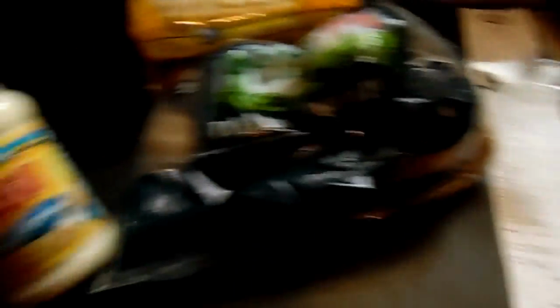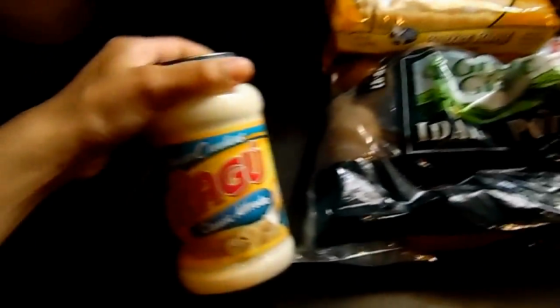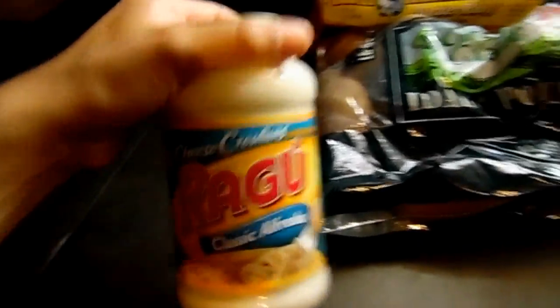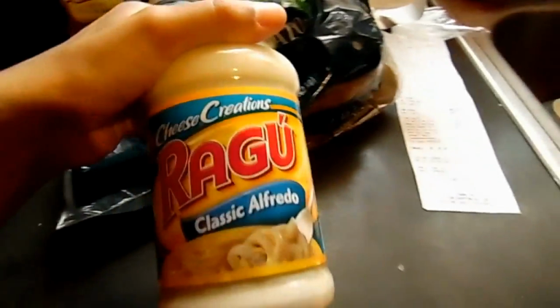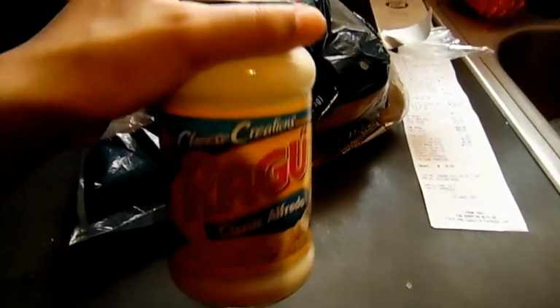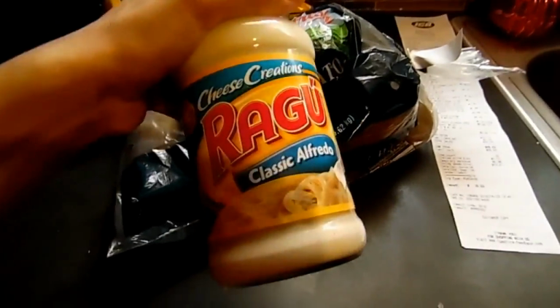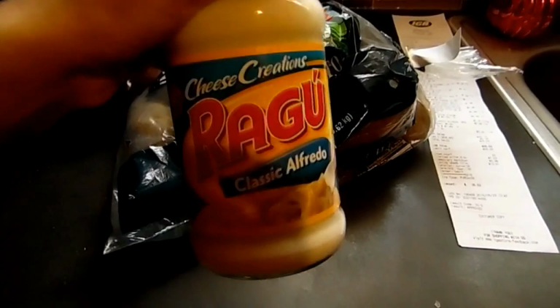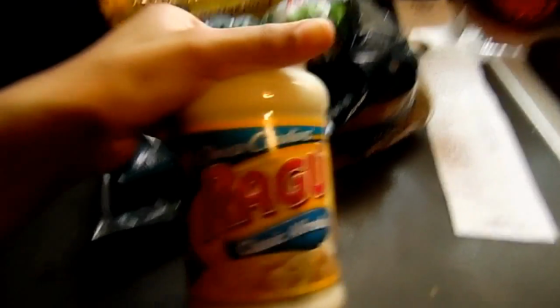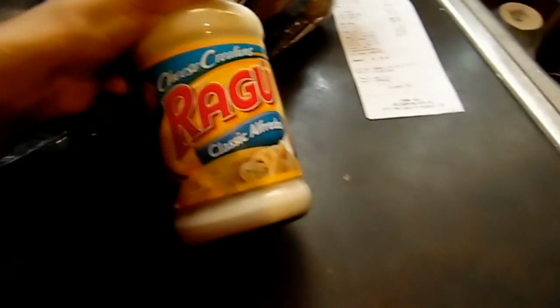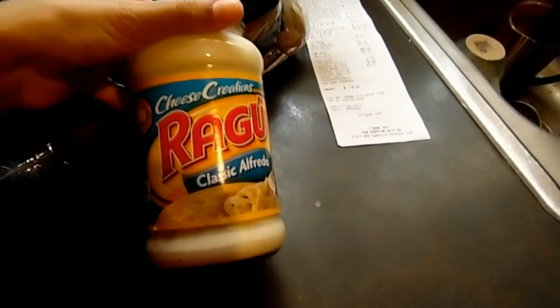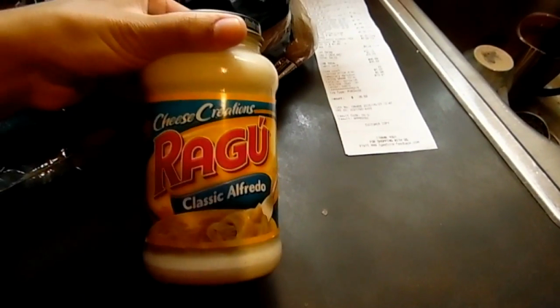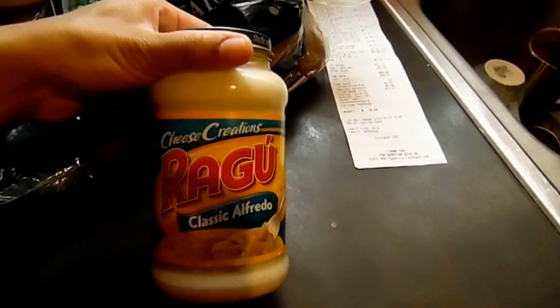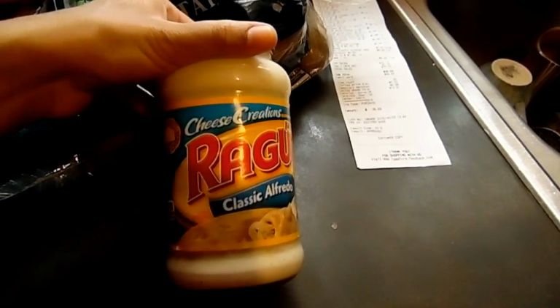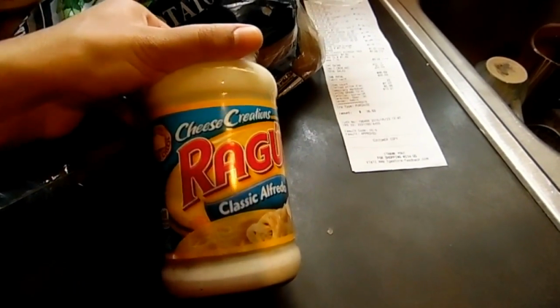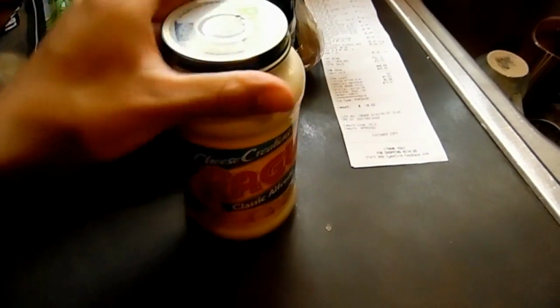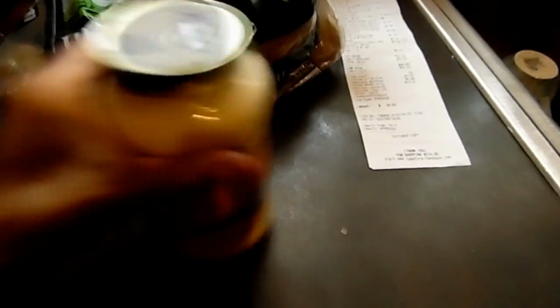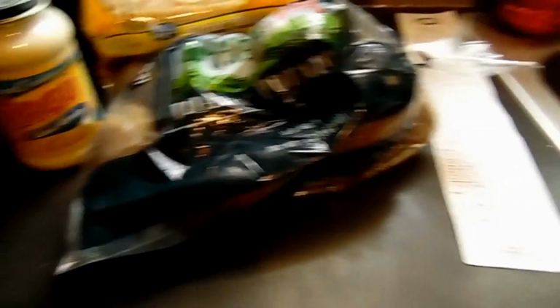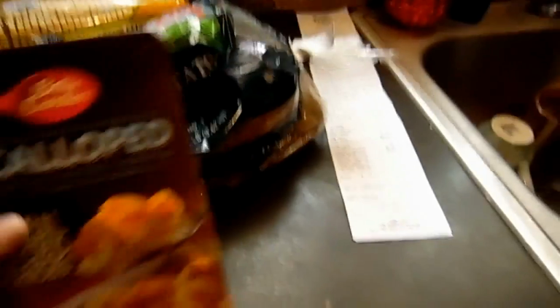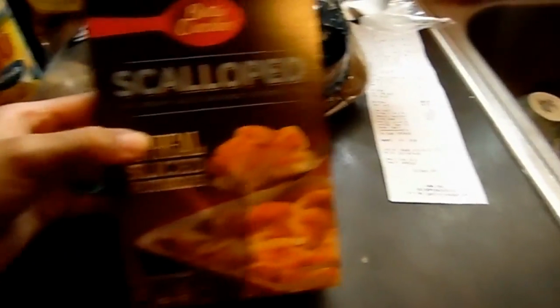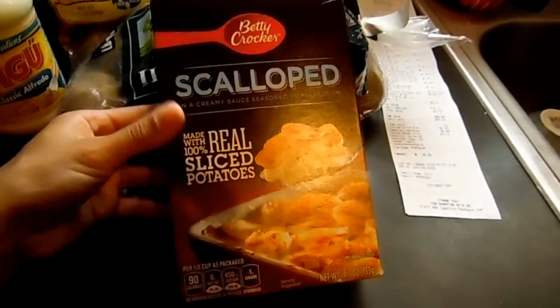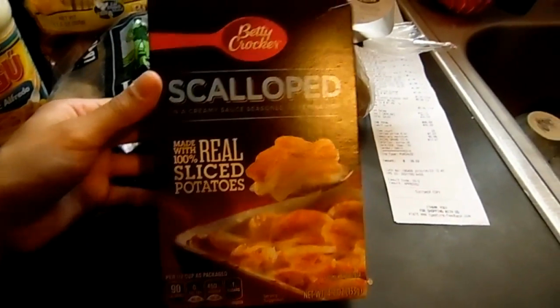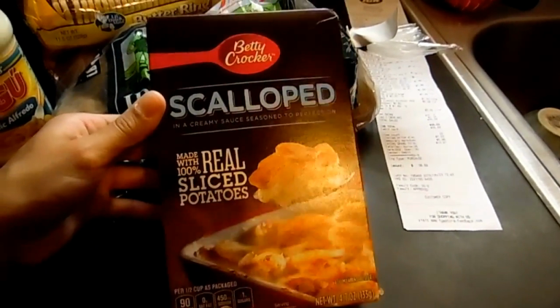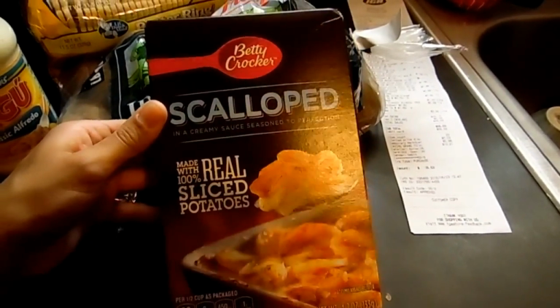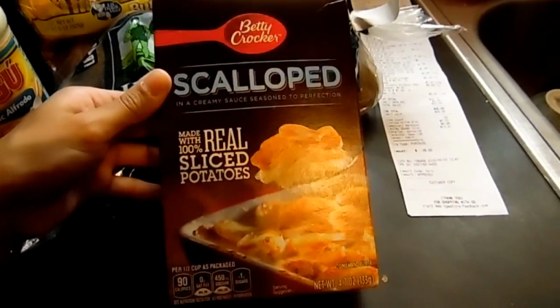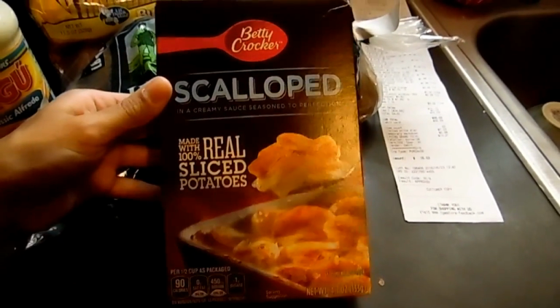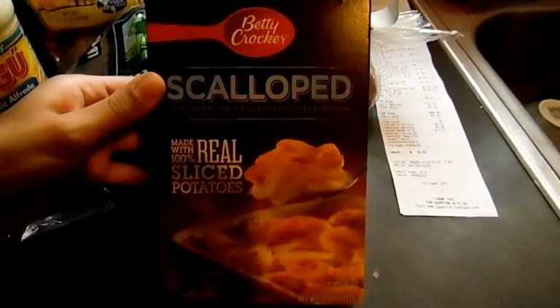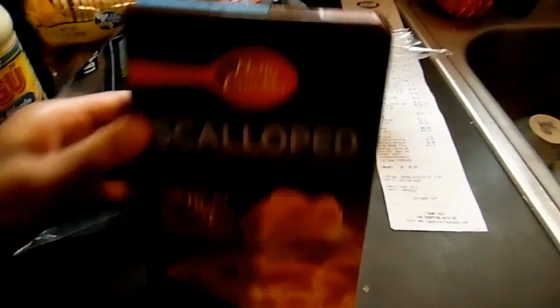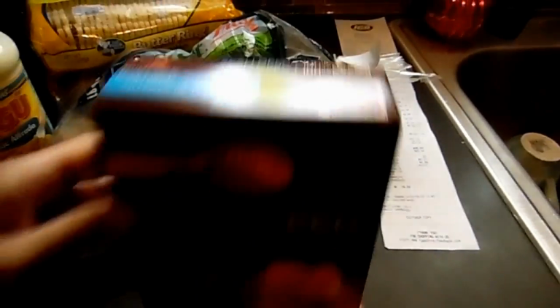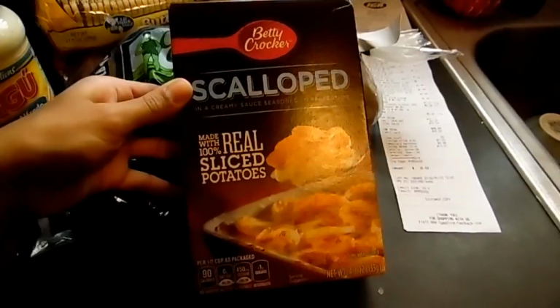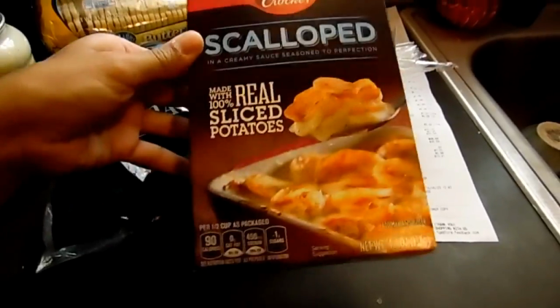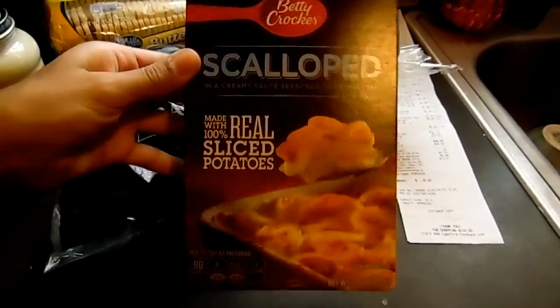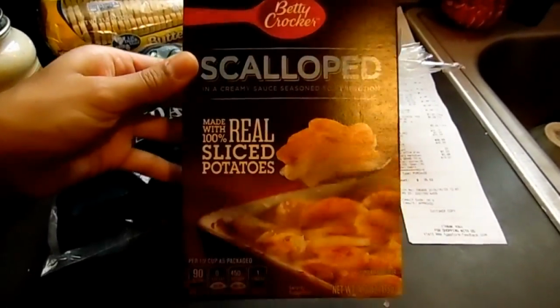And then I got some of this — I might make some chicken alfredo. It's just the Ragu classic alfredo sauce. And then I got some scallop alfredo sauce. These were on sale for a dollar. So I got these.